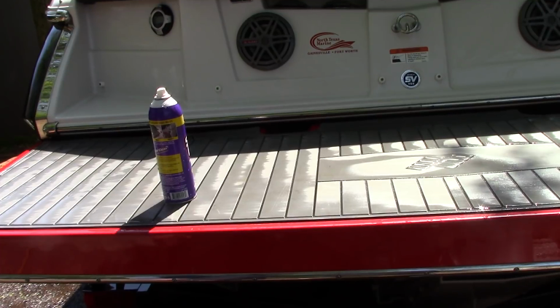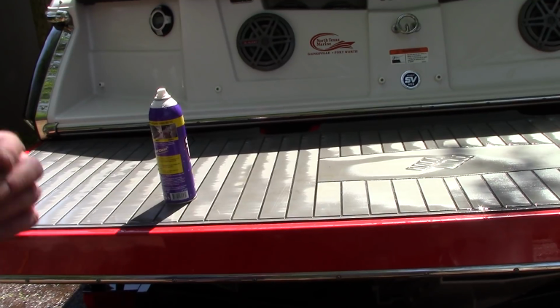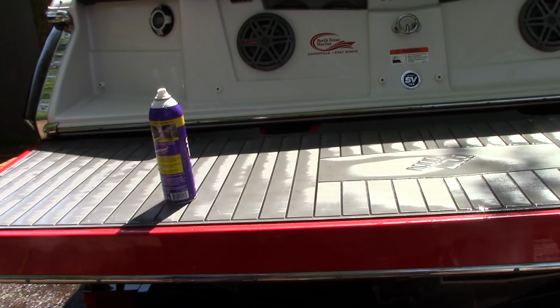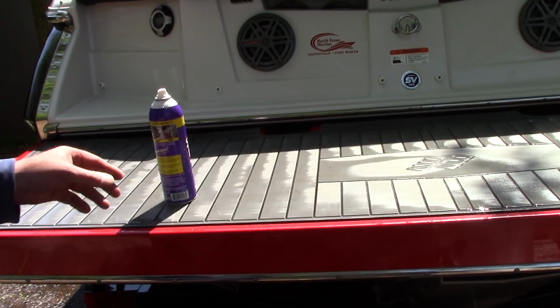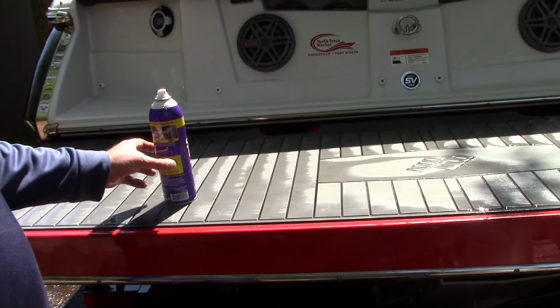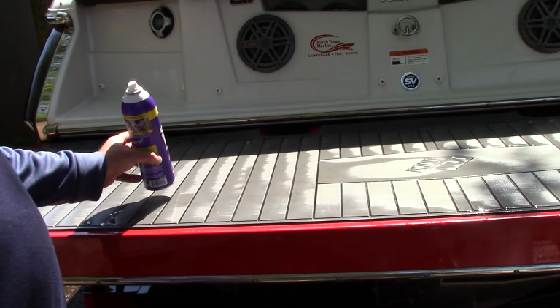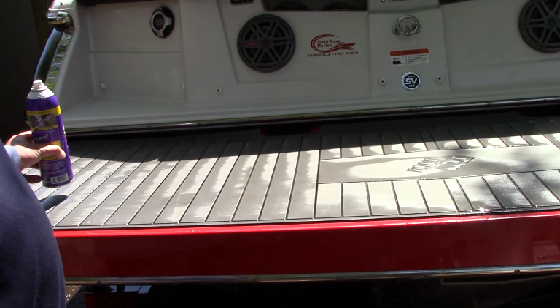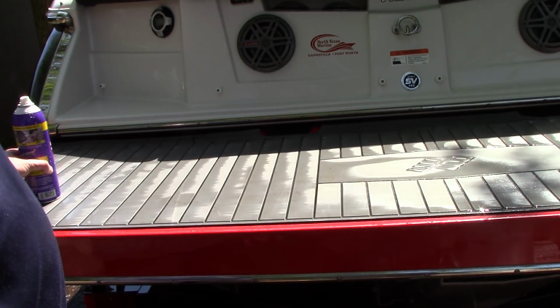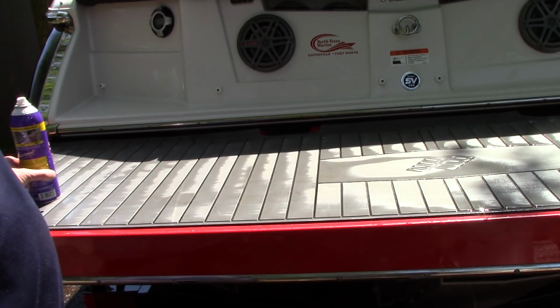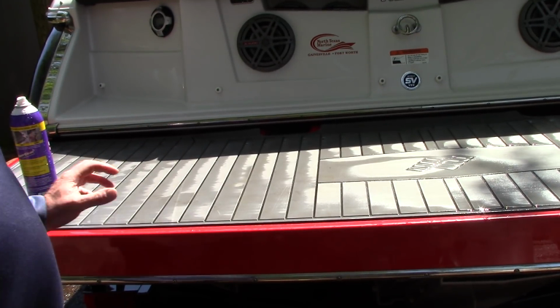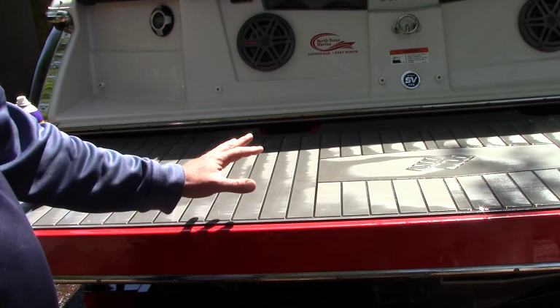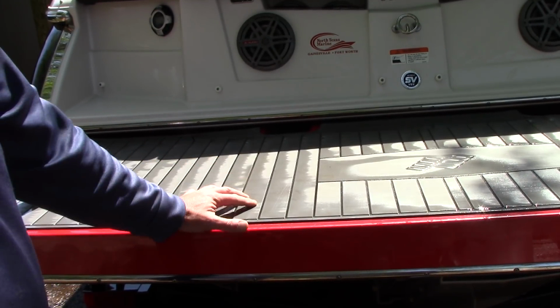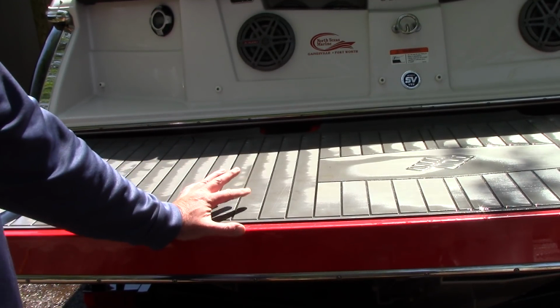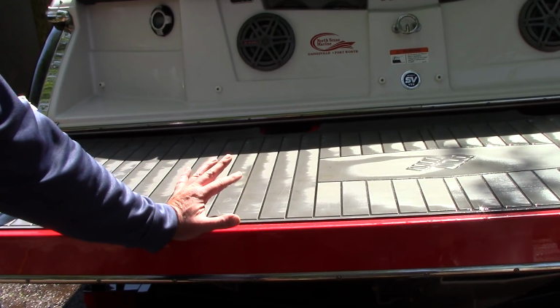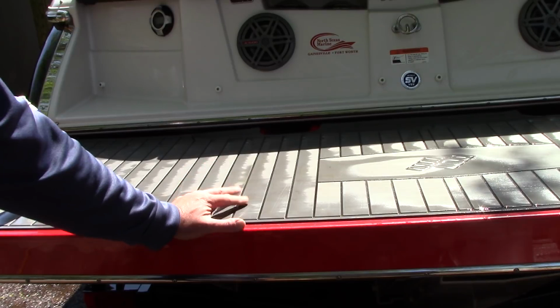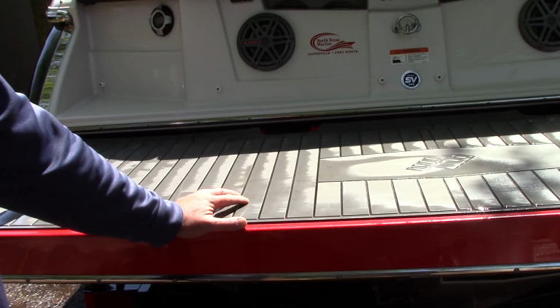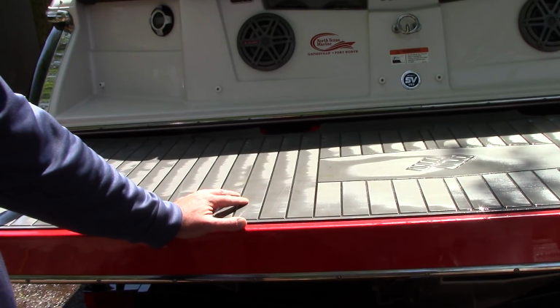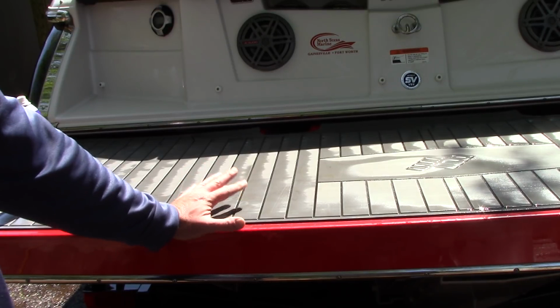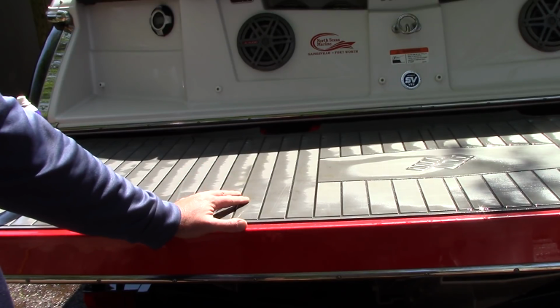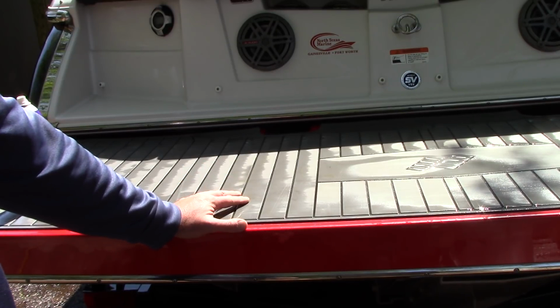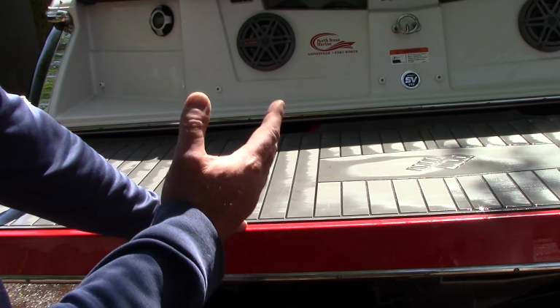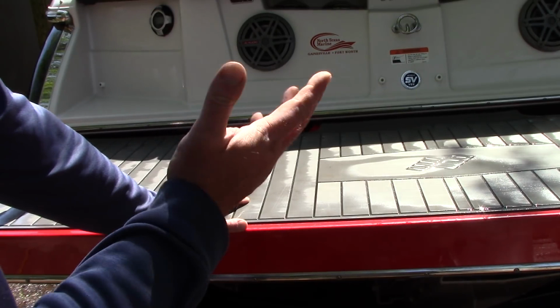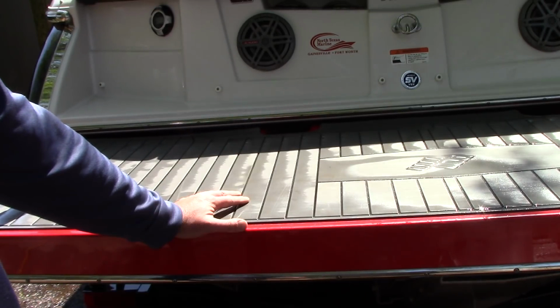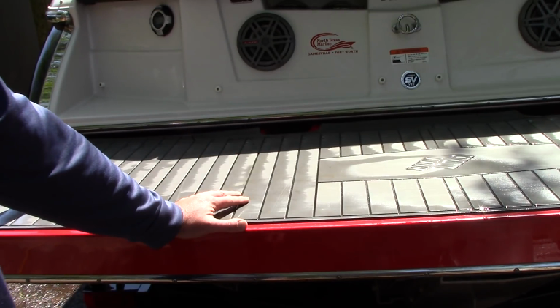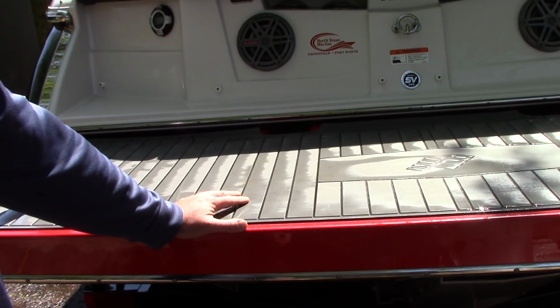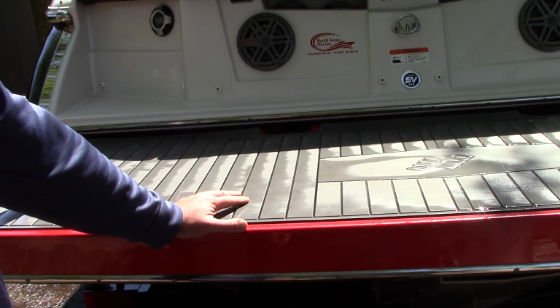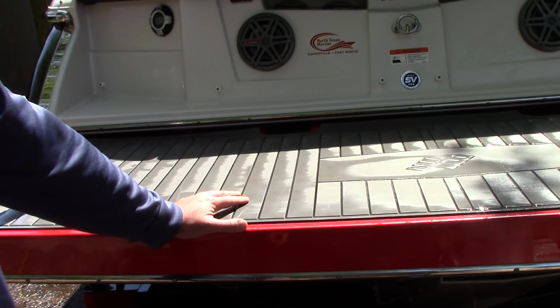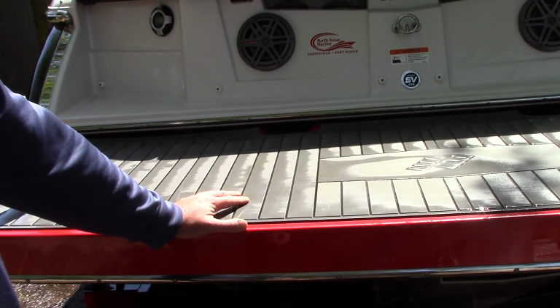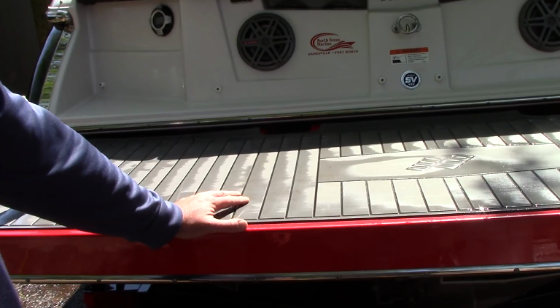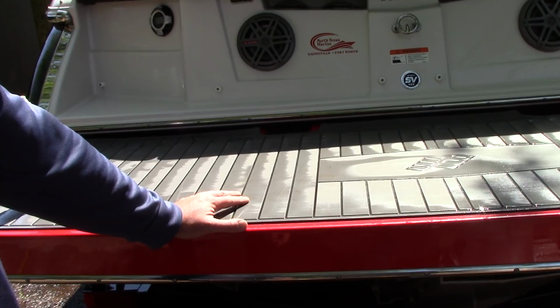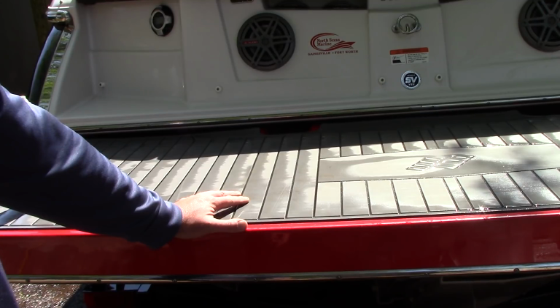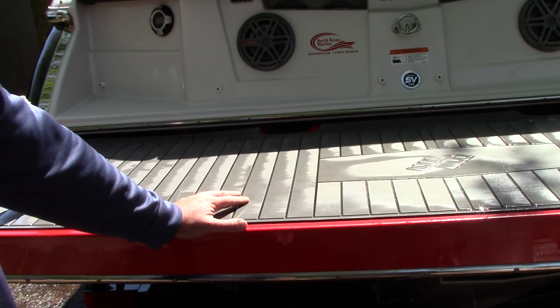Hello folks, this is Scott with Dallas Paint Correction and Auto Detailing working on this 21 foot 4 Winds — an H2100 — and it's a ski boat.